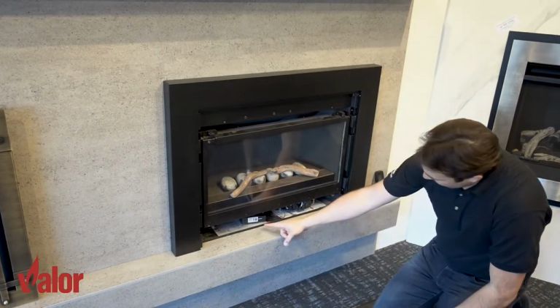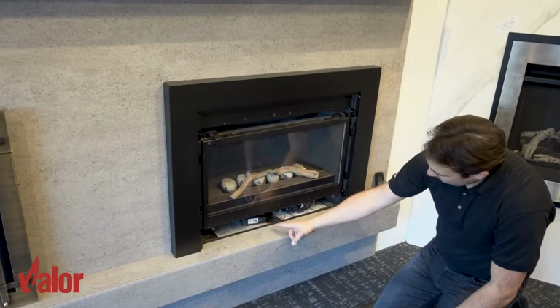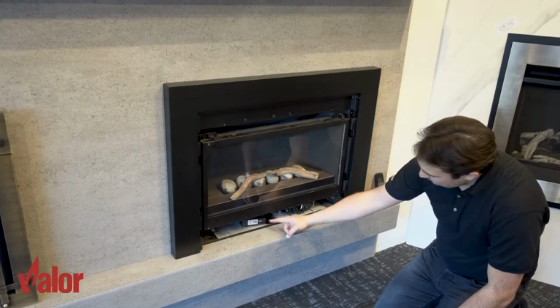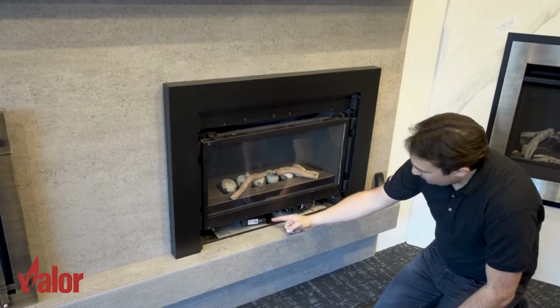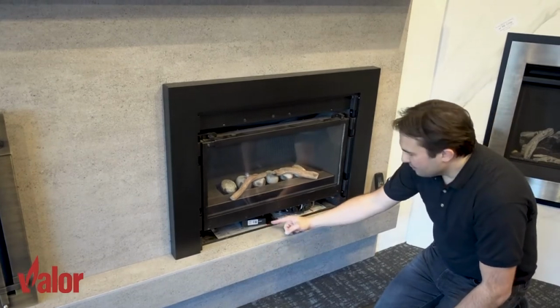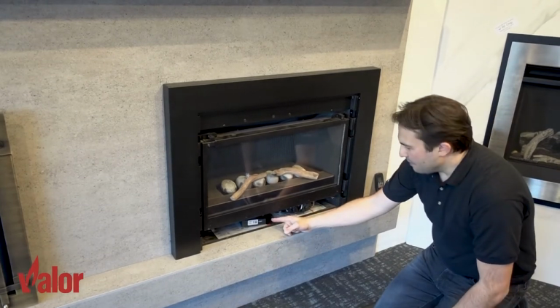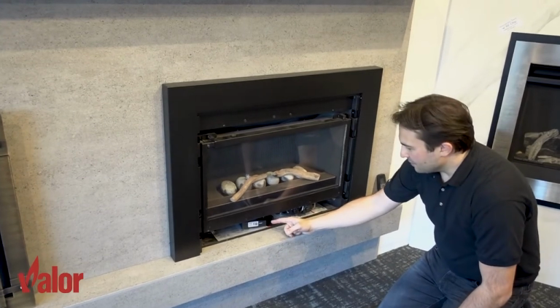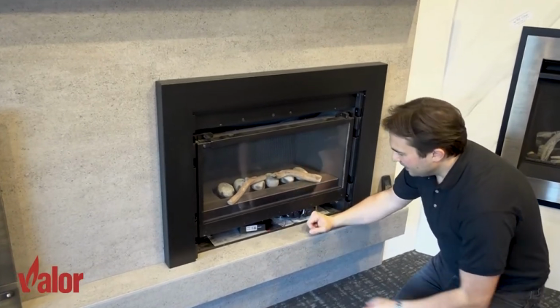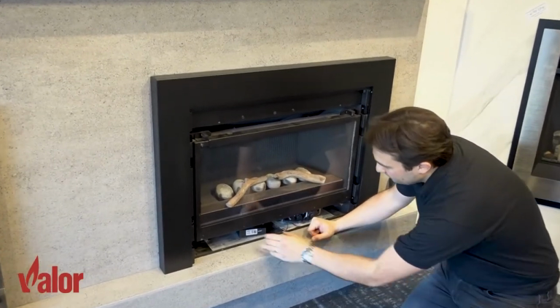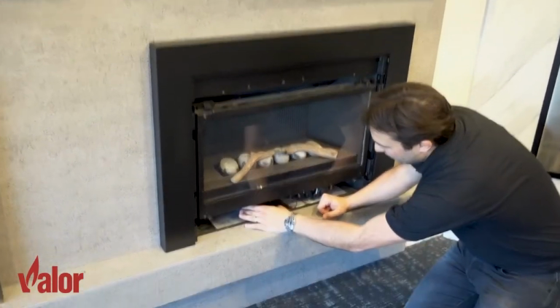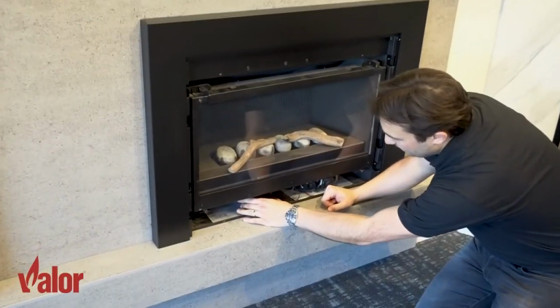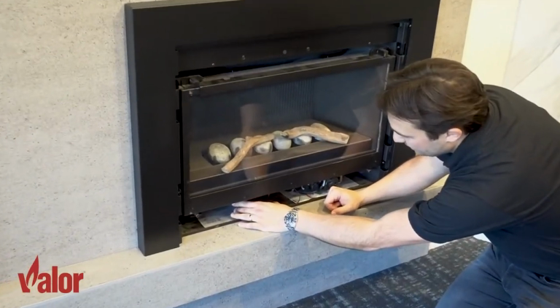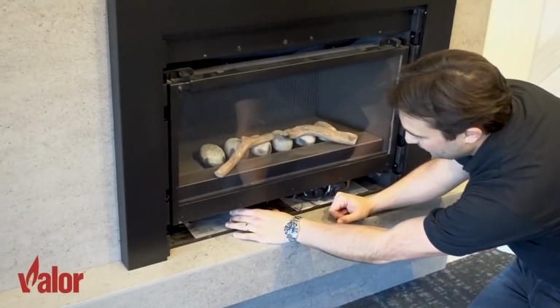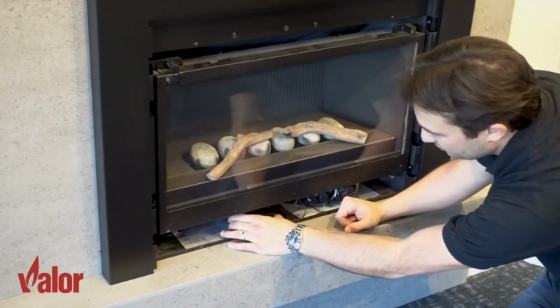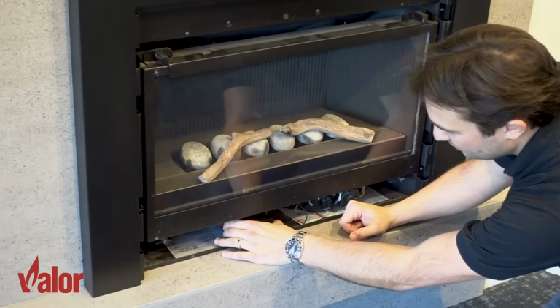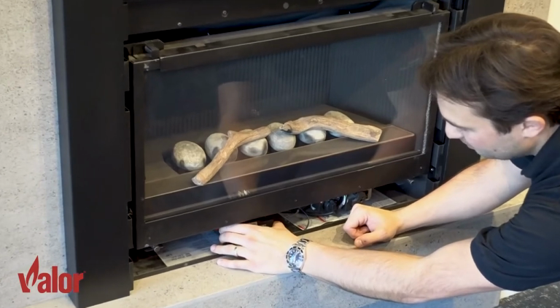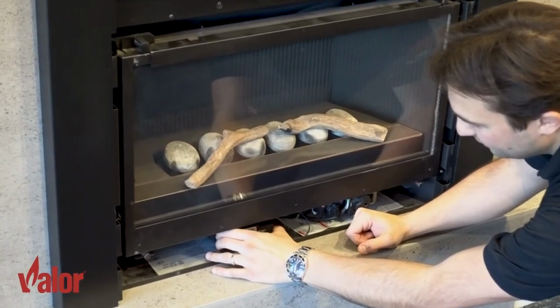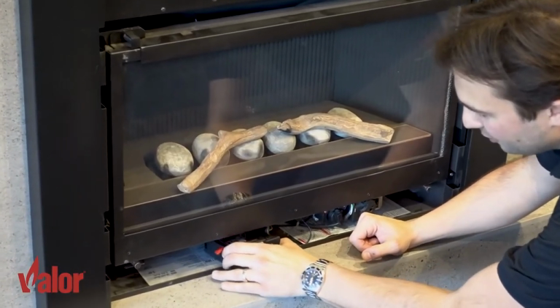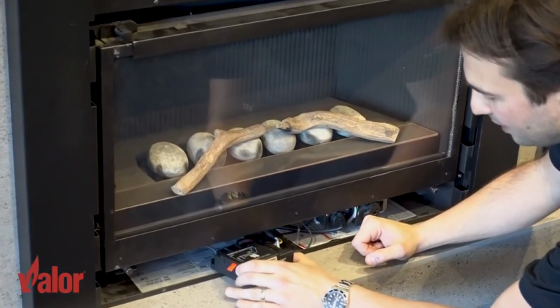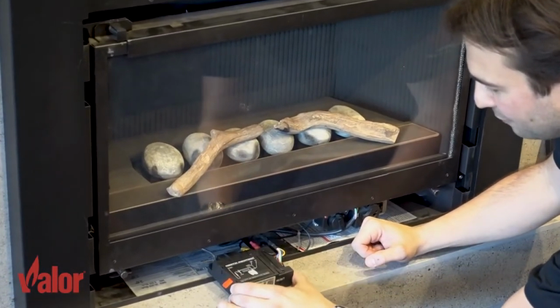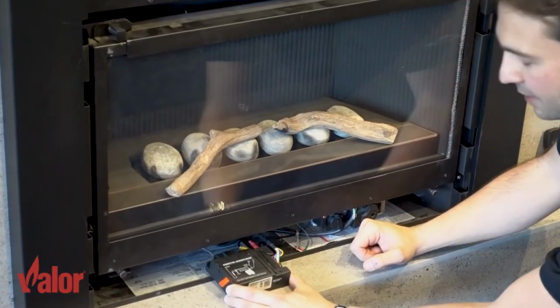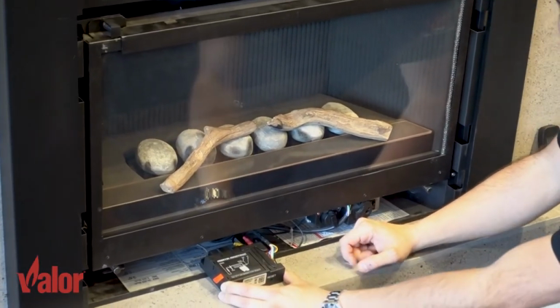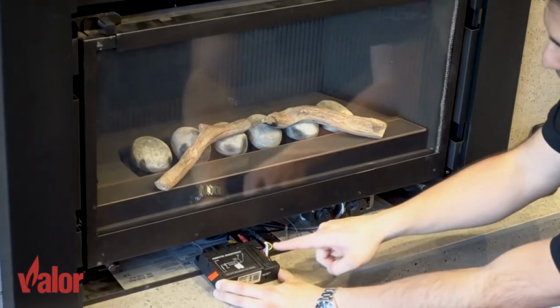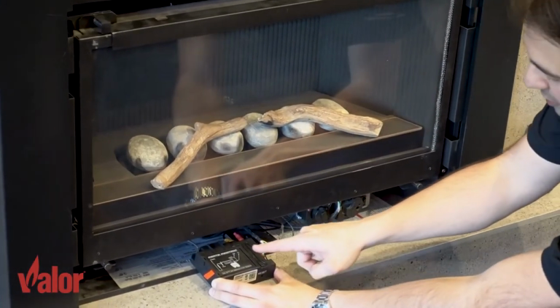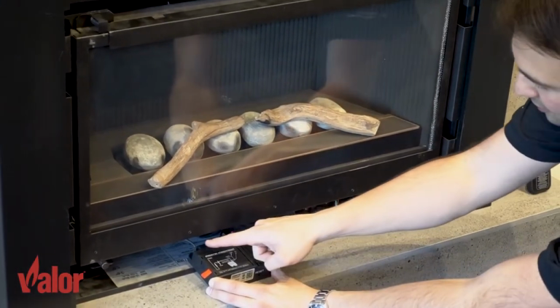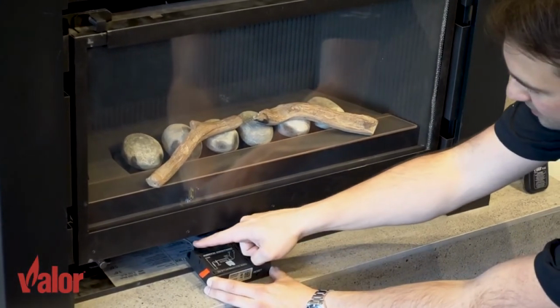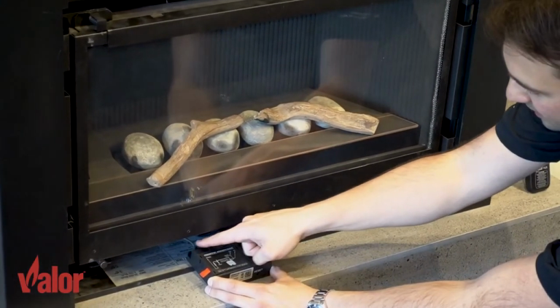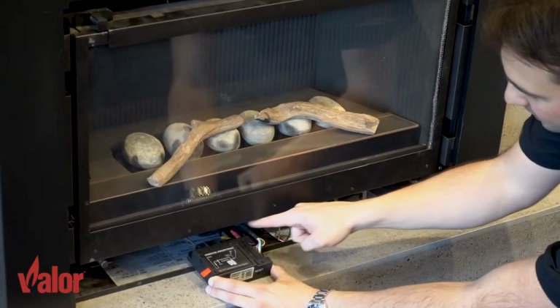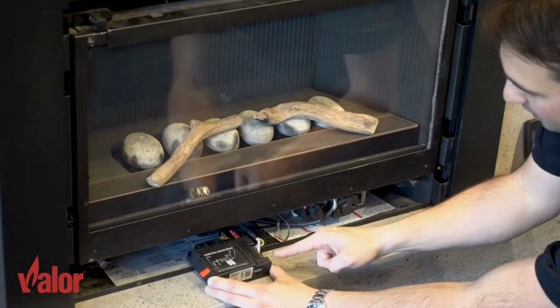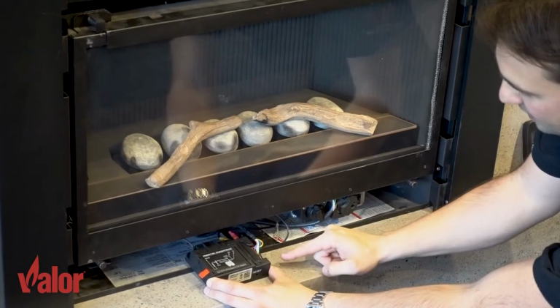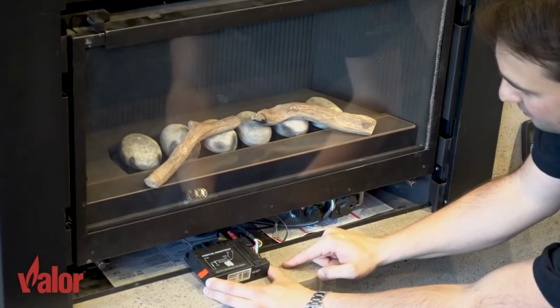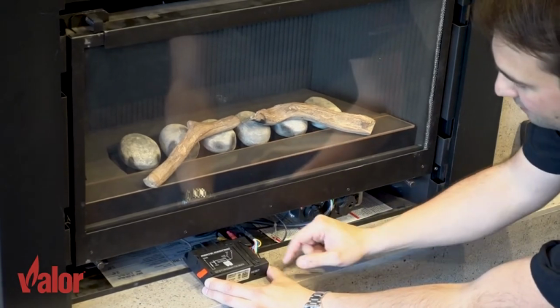Here you can clearly see the receiver where the batteries are located. It can be attached with a velcro strip, so just pull it off the velcro and pull it forward. You want to make sure that you don't disconnect any of the wires attached to the receiver.